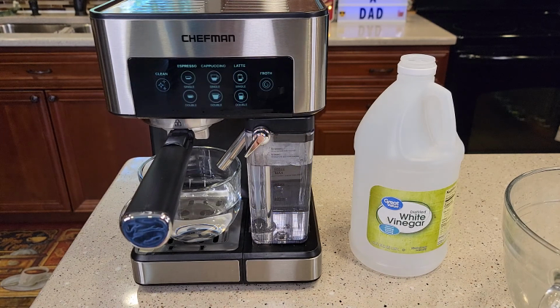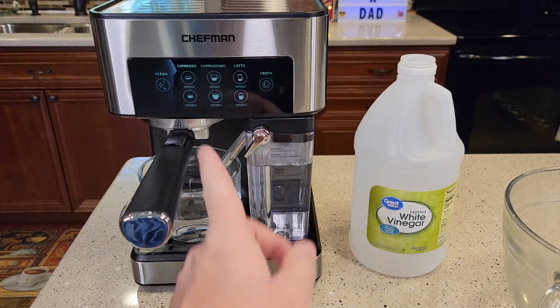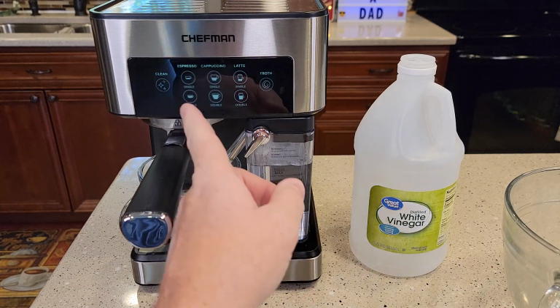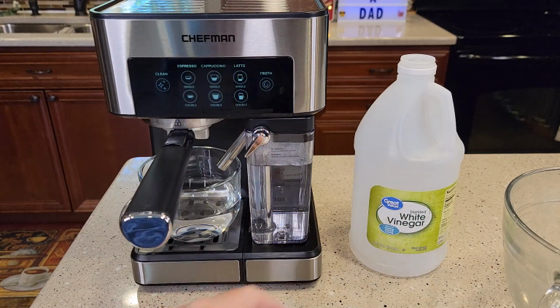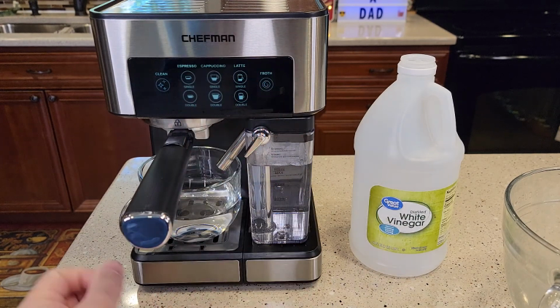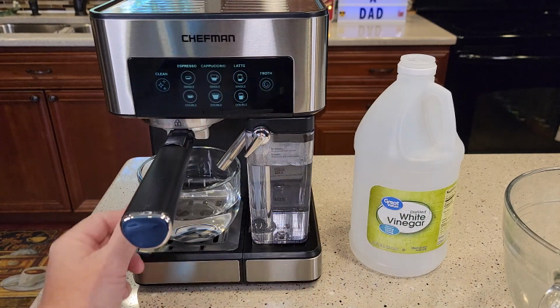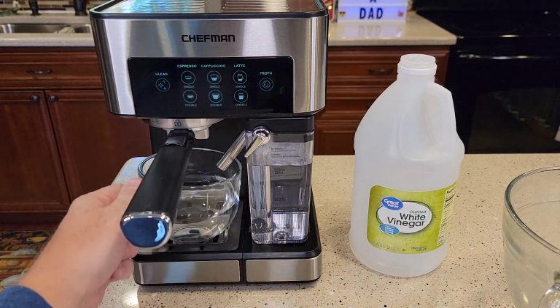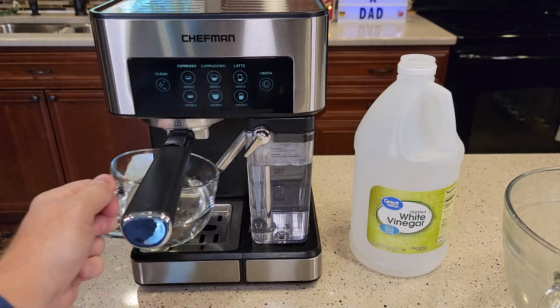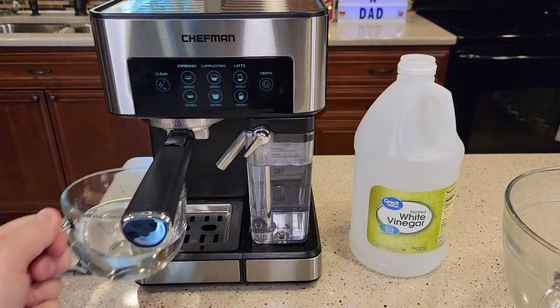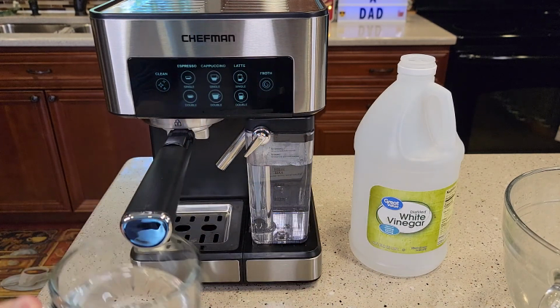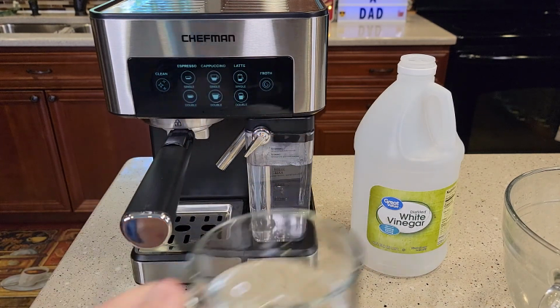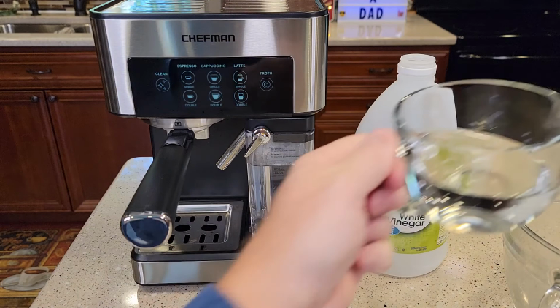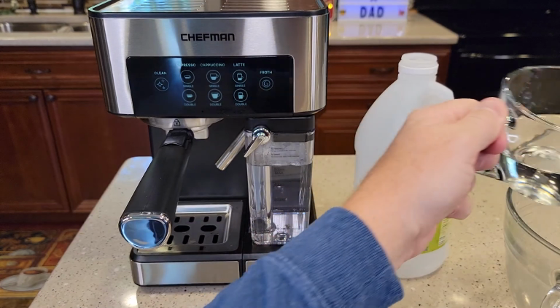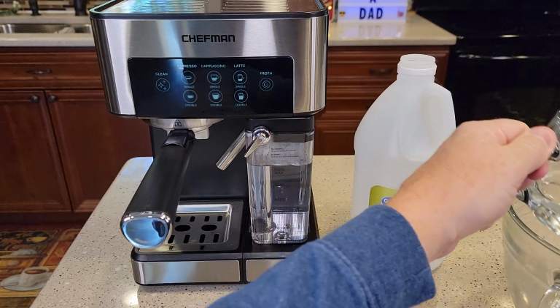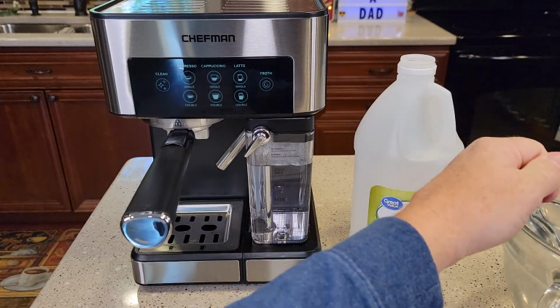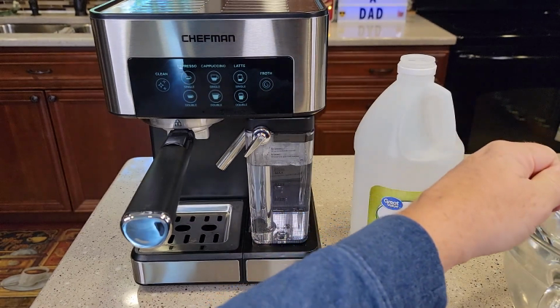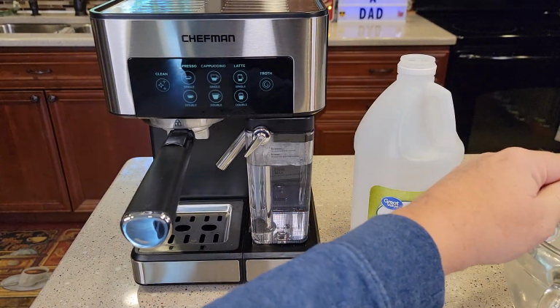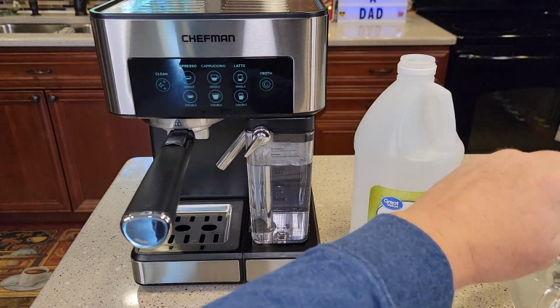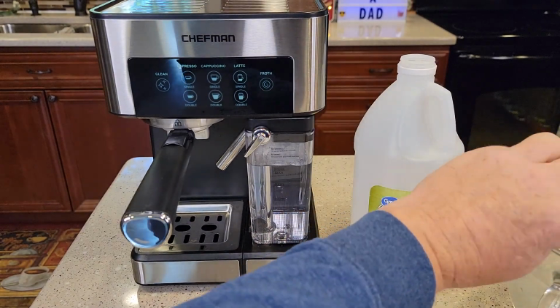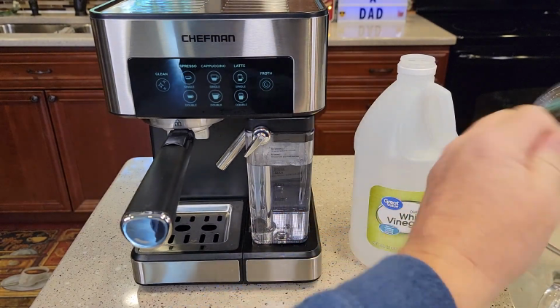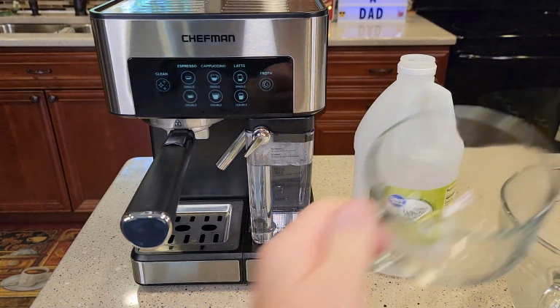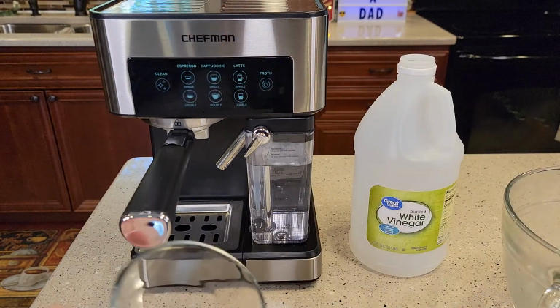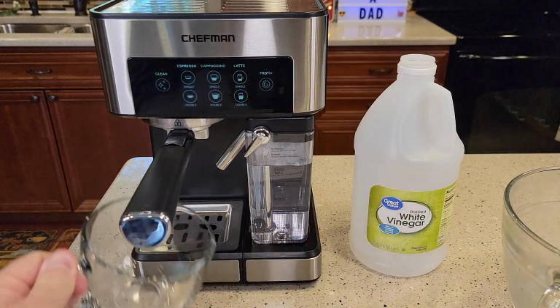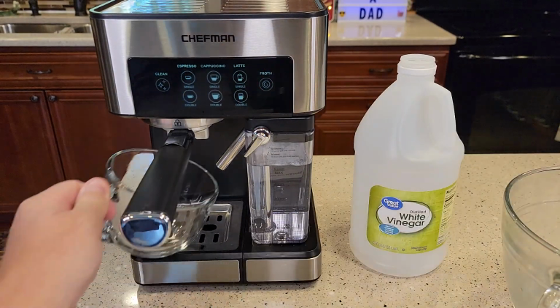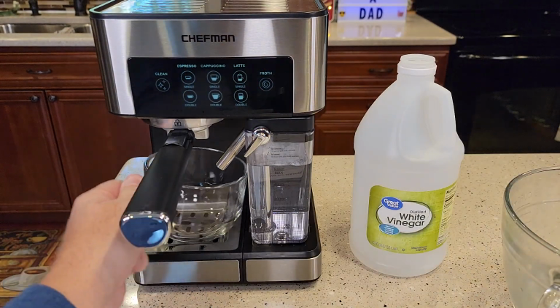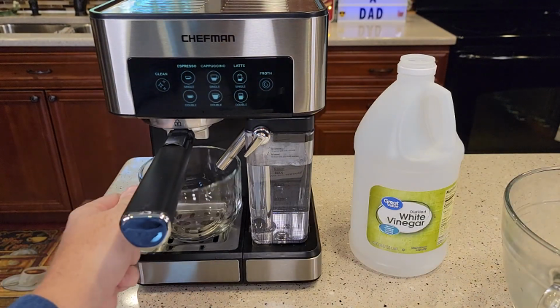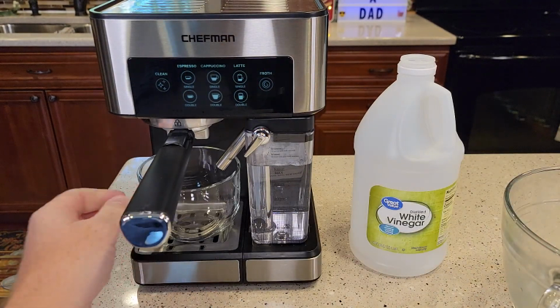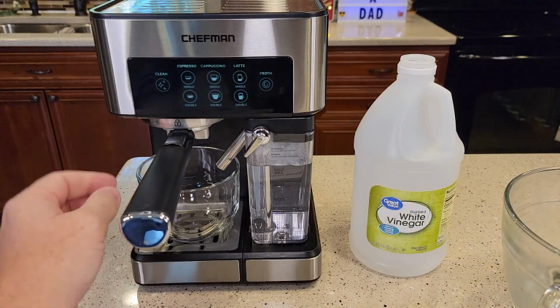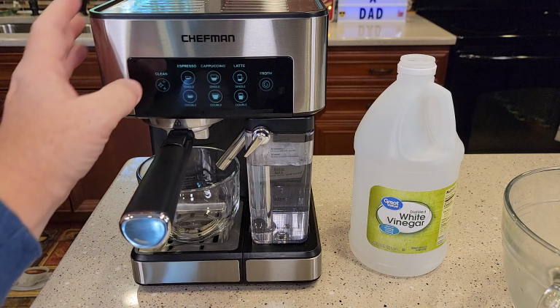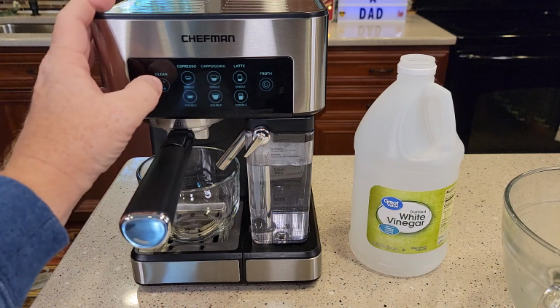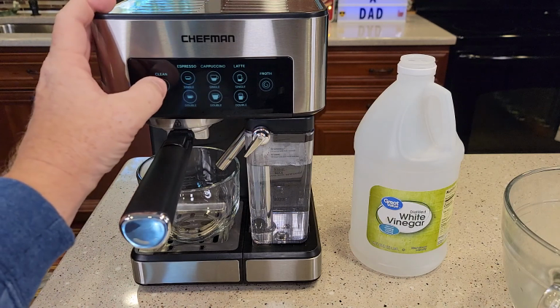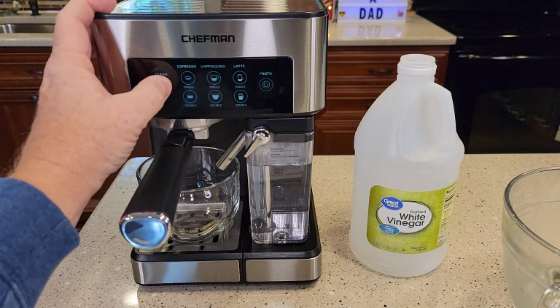It came out of clean mode, so I'm going to empty this out. We're going to do one more clean — press the clean button one more time.